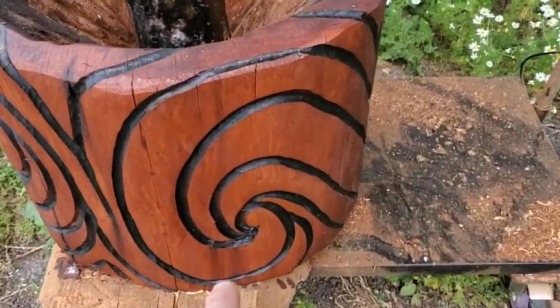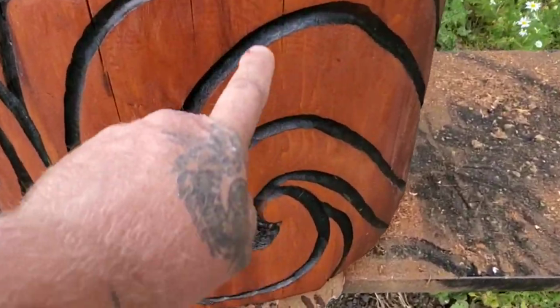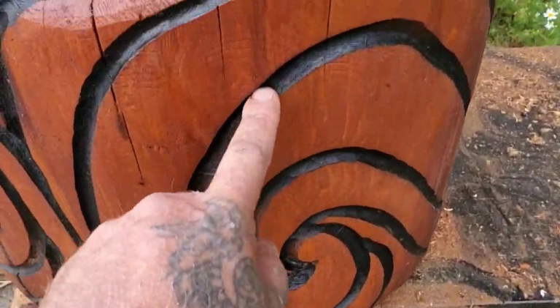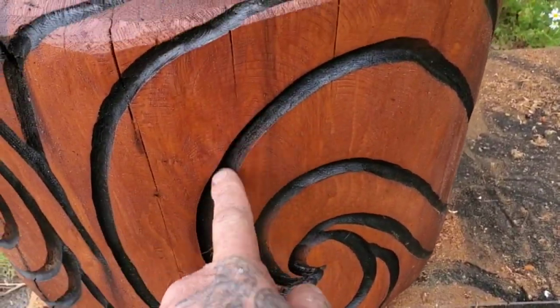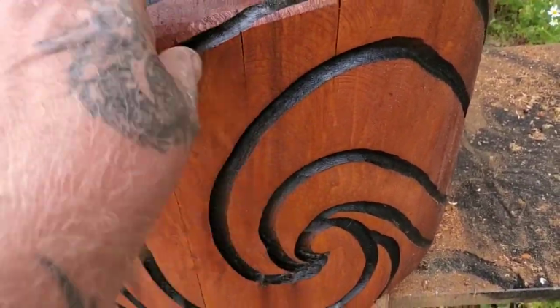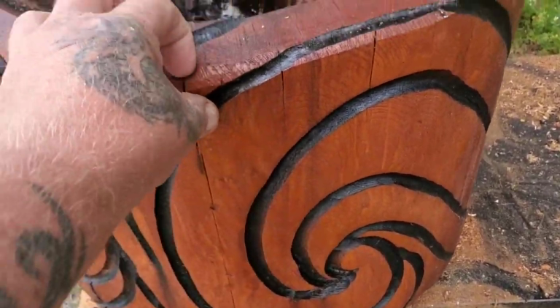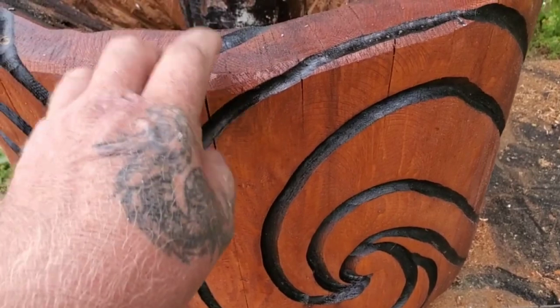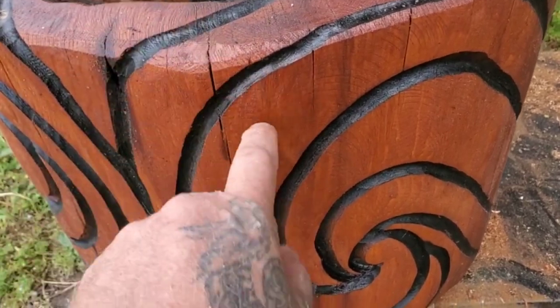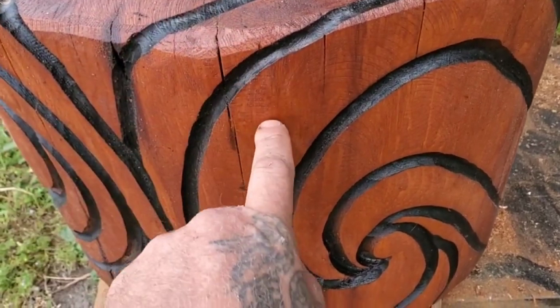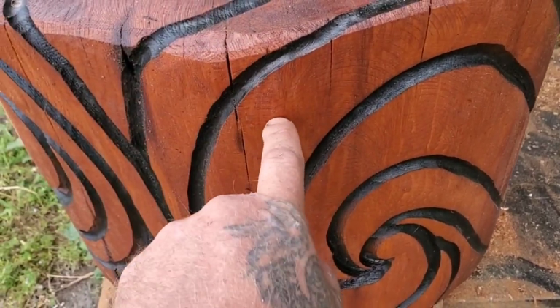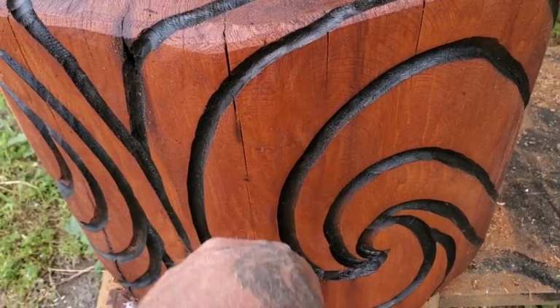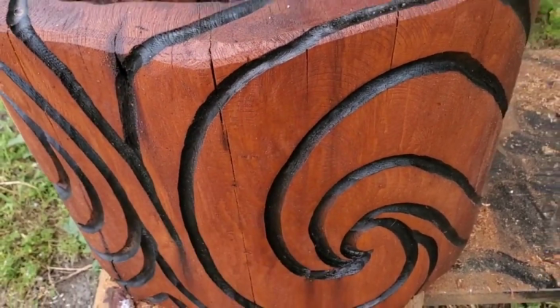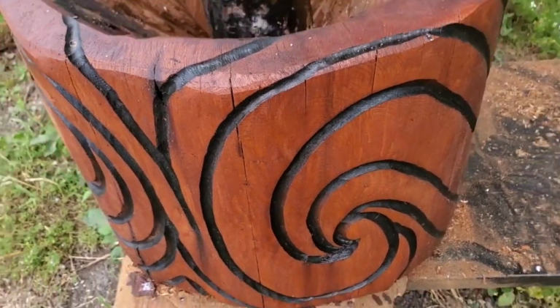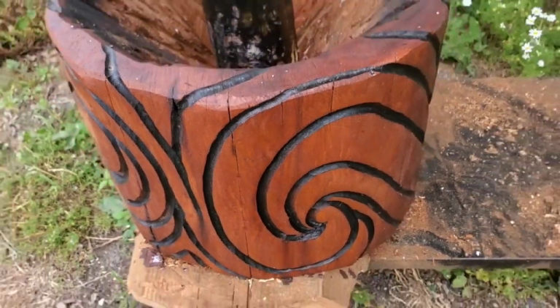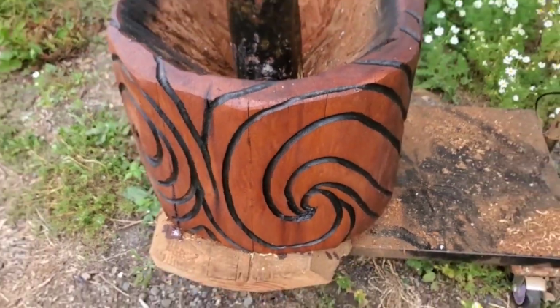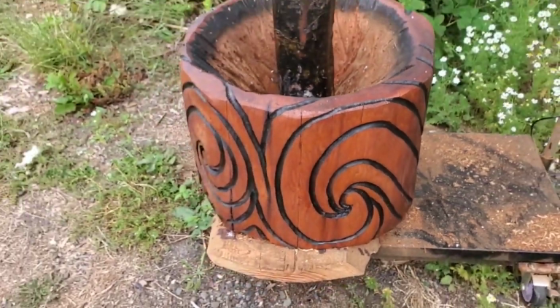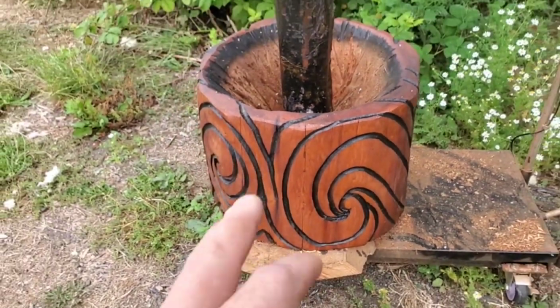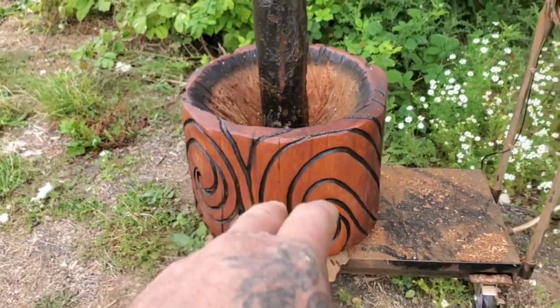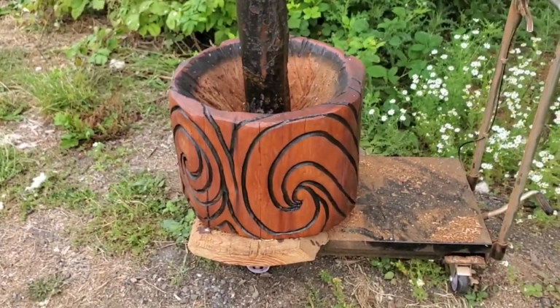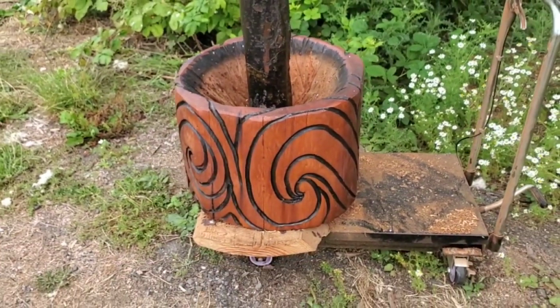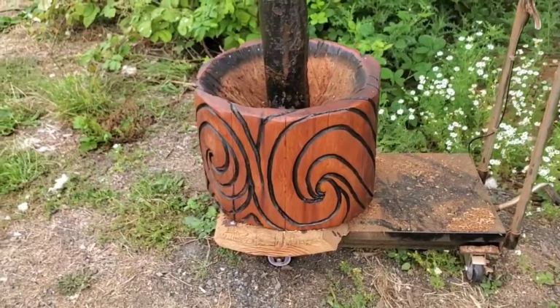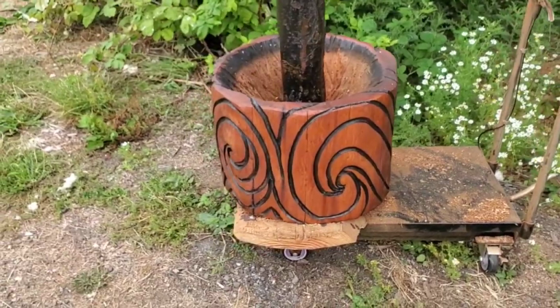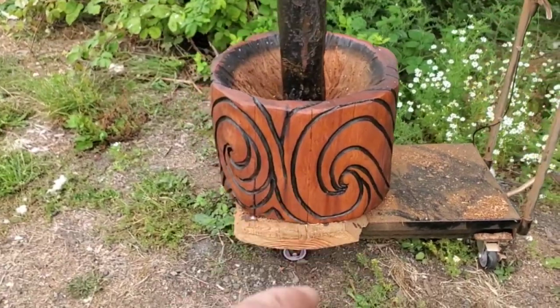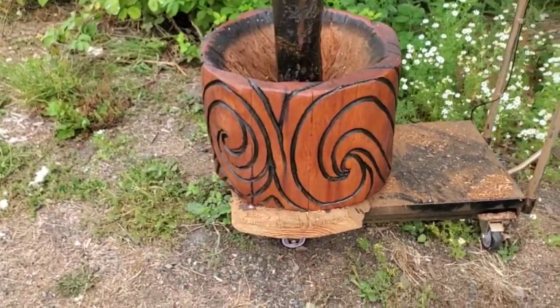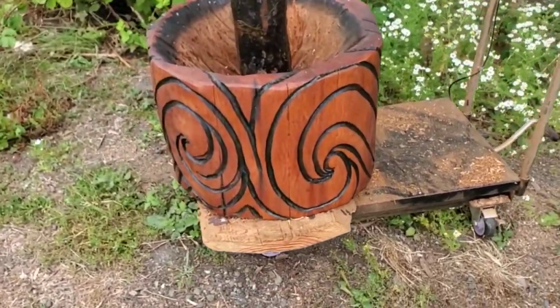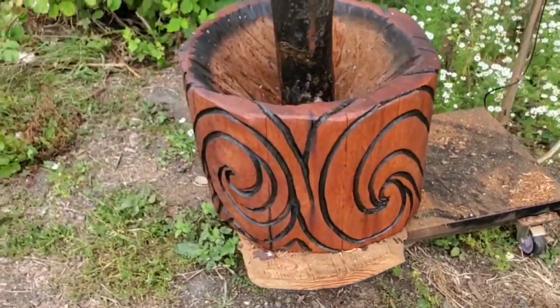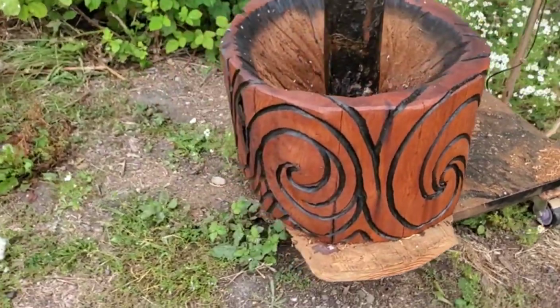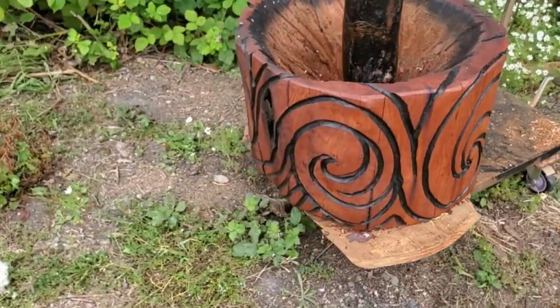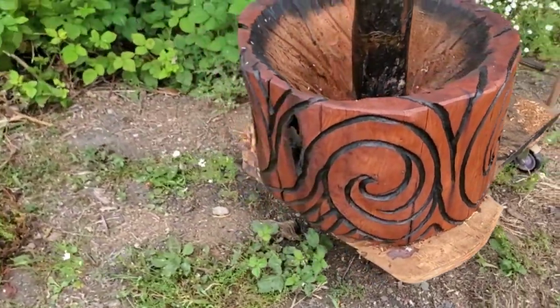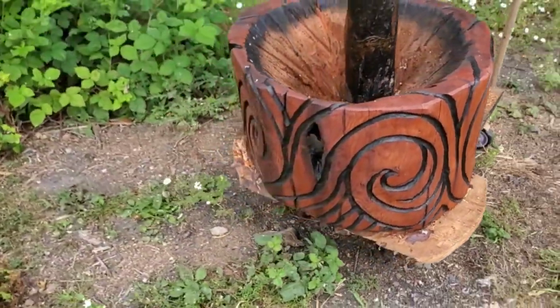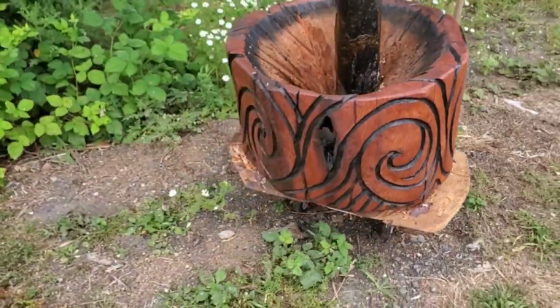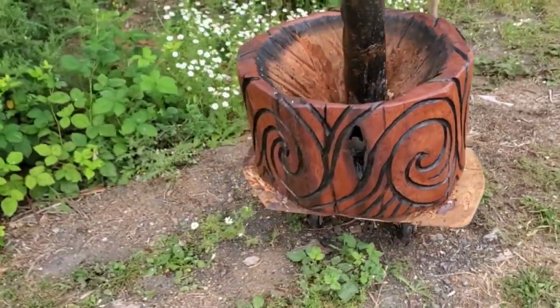I didn't carve it very deep with the die grinder. This one has been C-Tall'd. So what I'm going to do now is take this into the shop, pull out my chainsaw, and re-carve this pot.